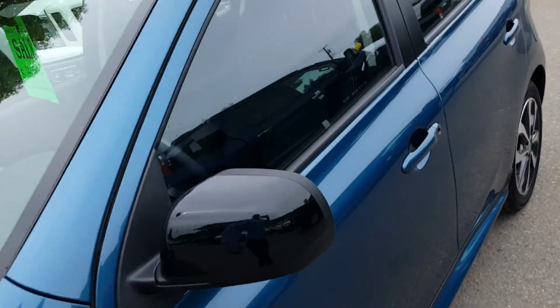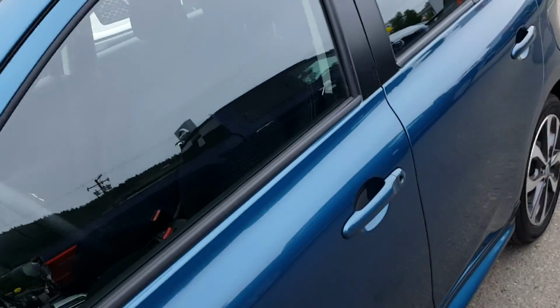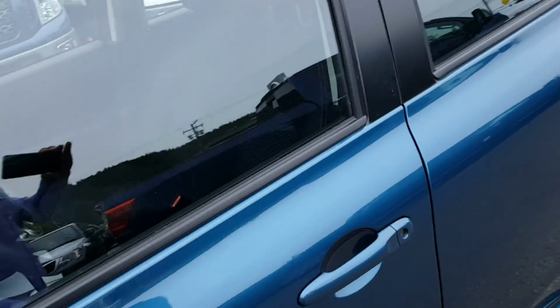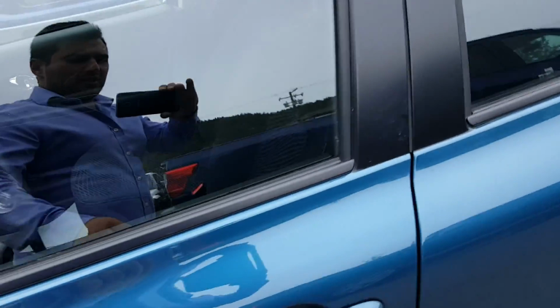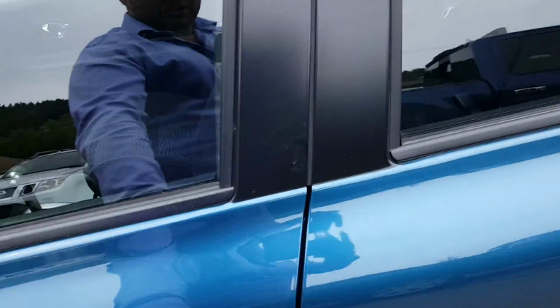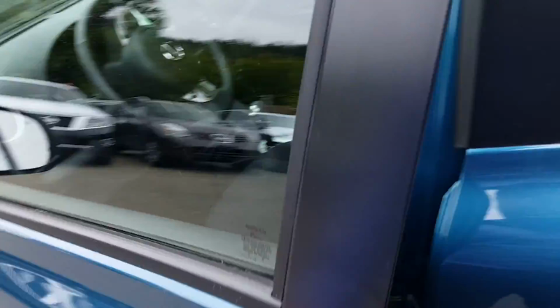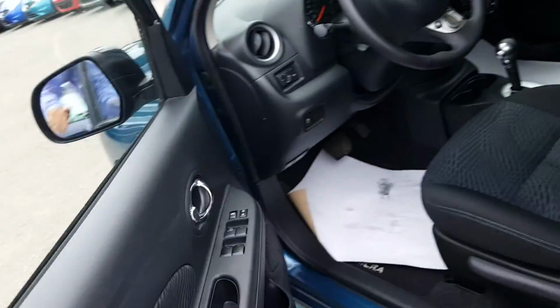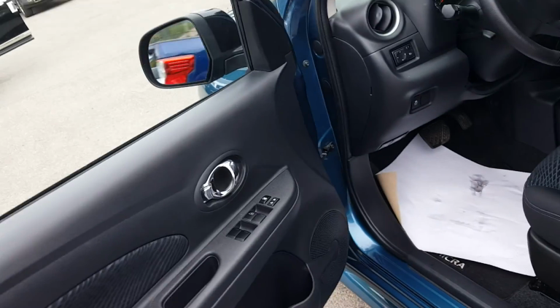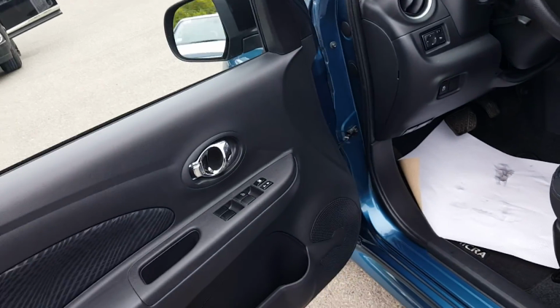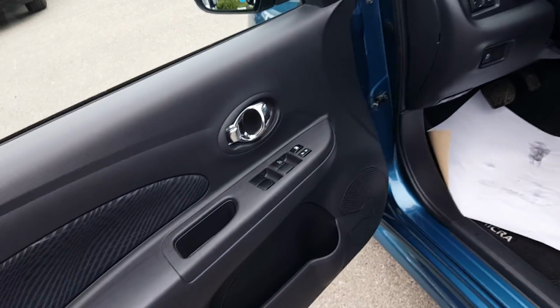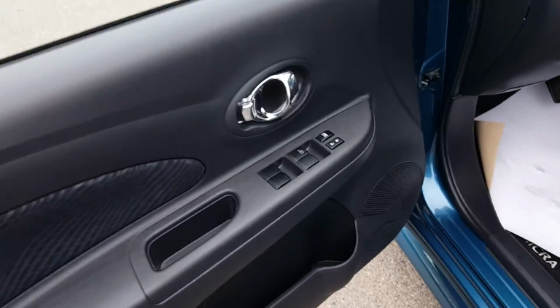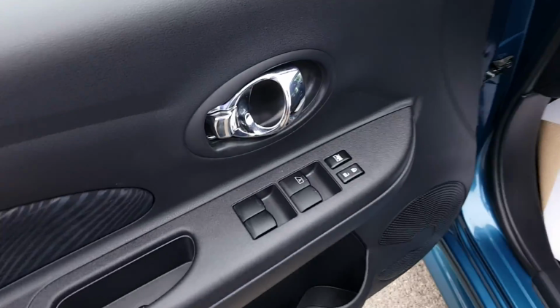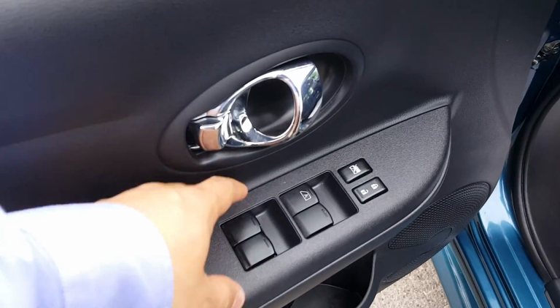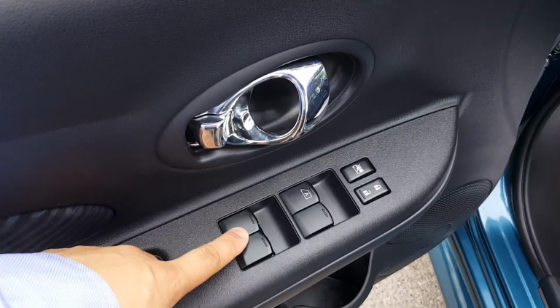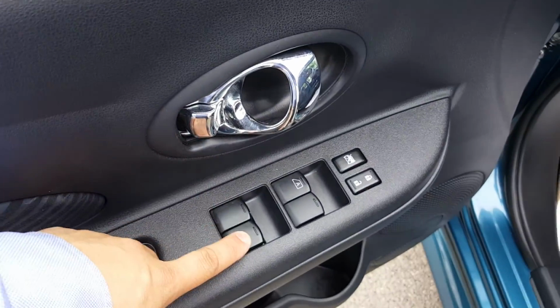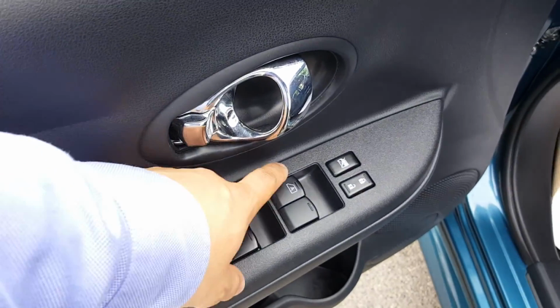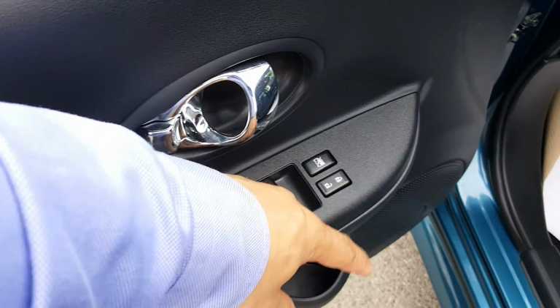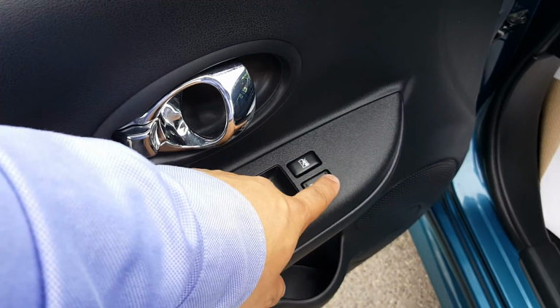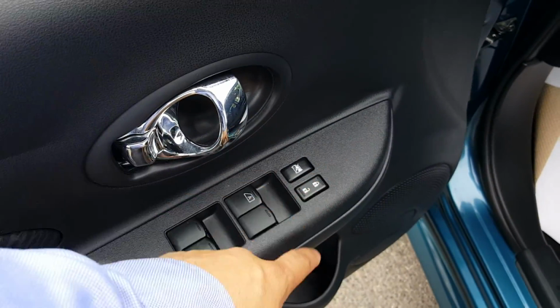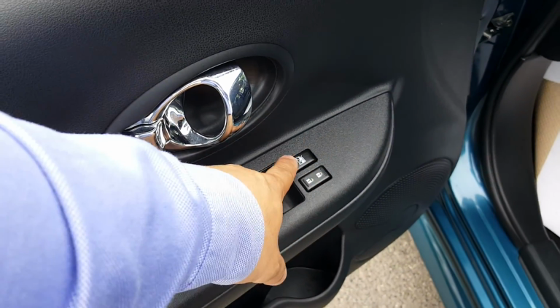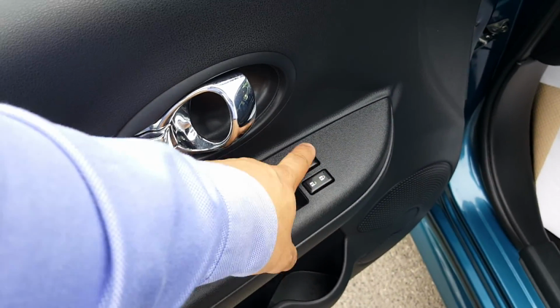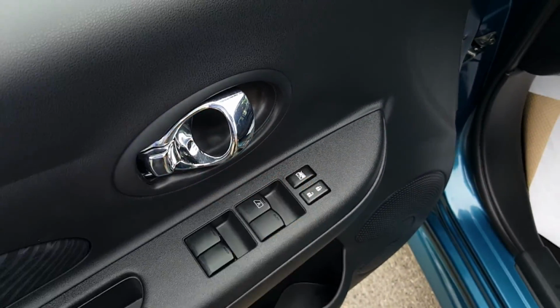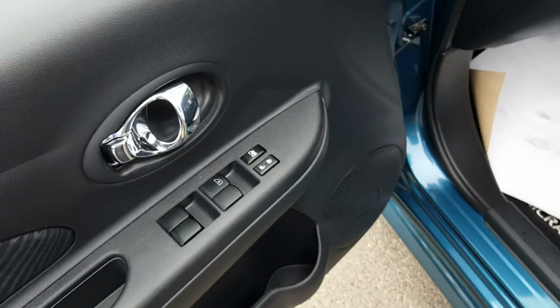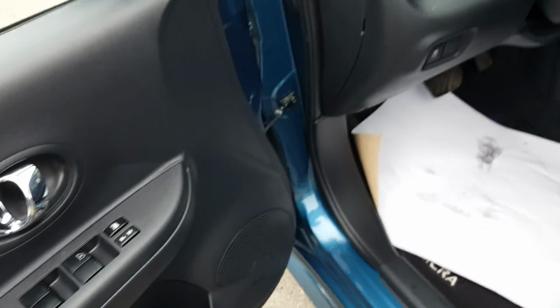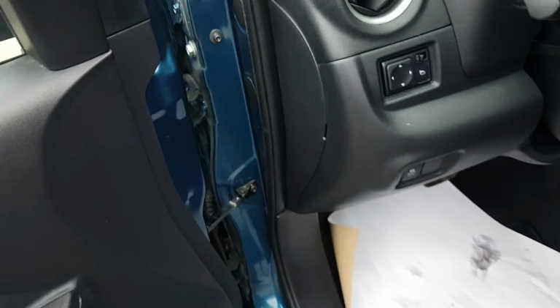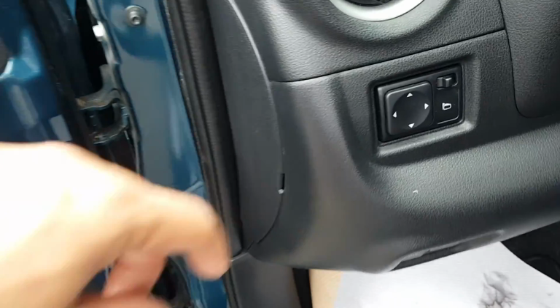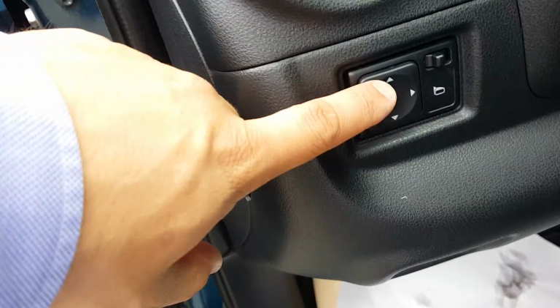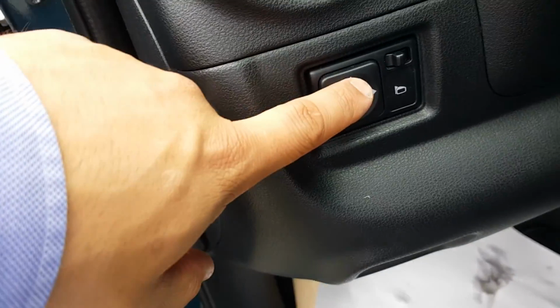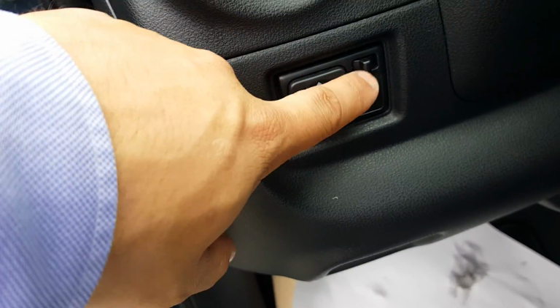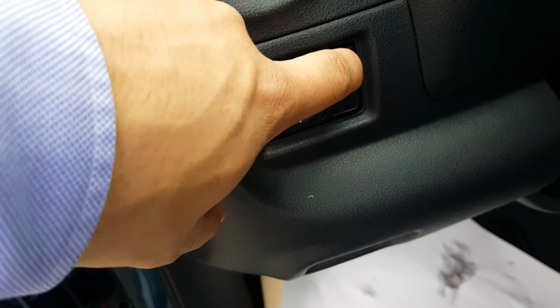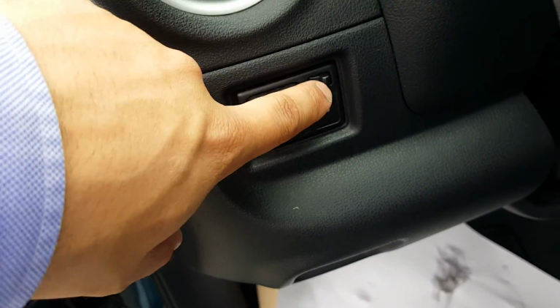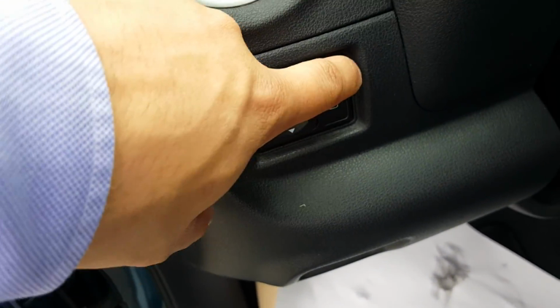Let's hop inside and I'll show you what more it has to offer. Looking at the door, you've got your power windows, power locks, and your window lock. Looking over here, you've got your power mirrors, left and right side.